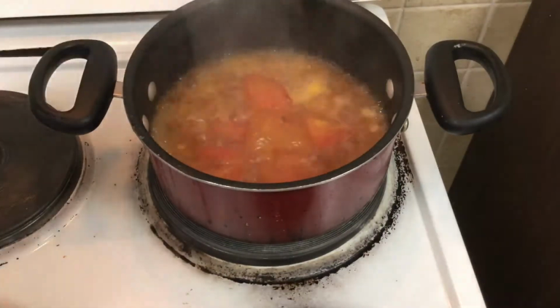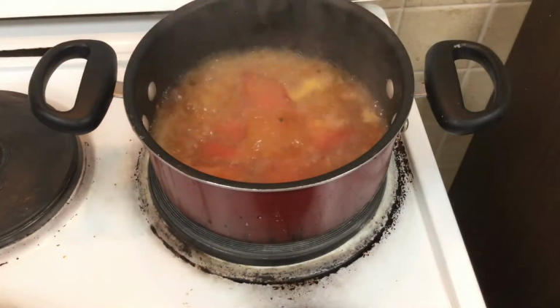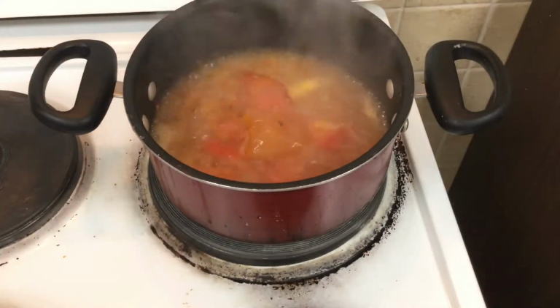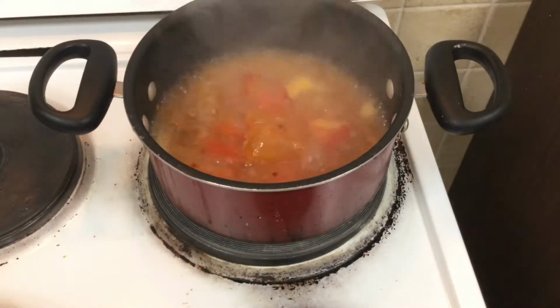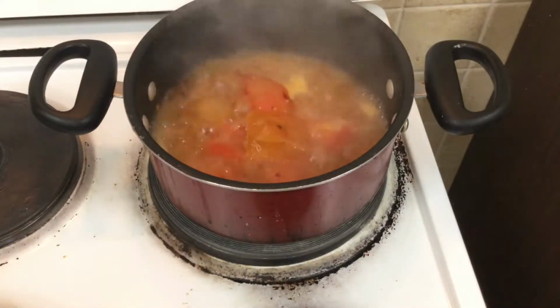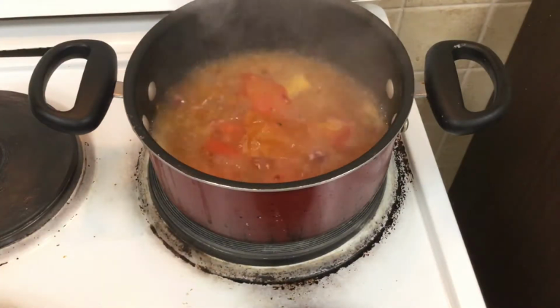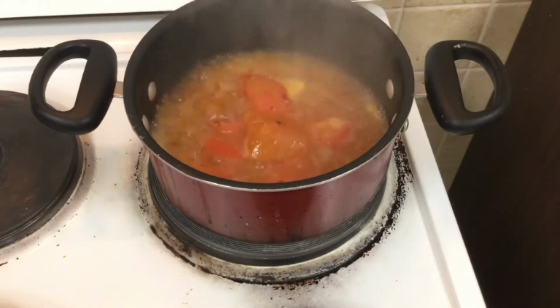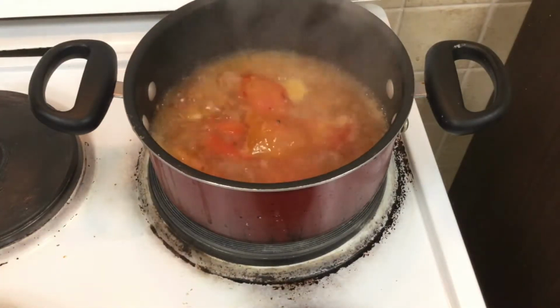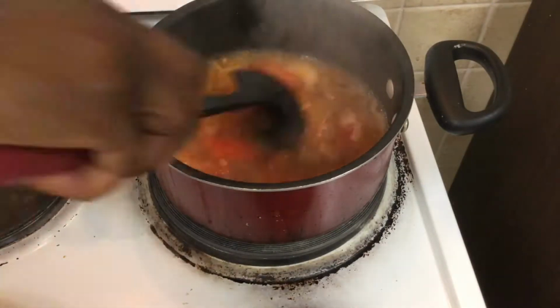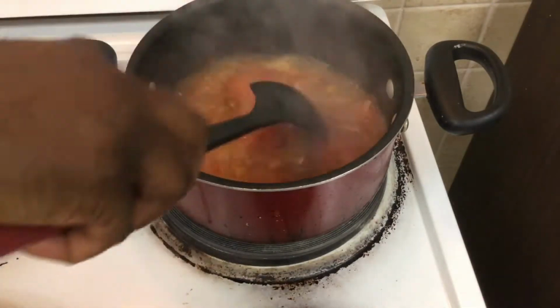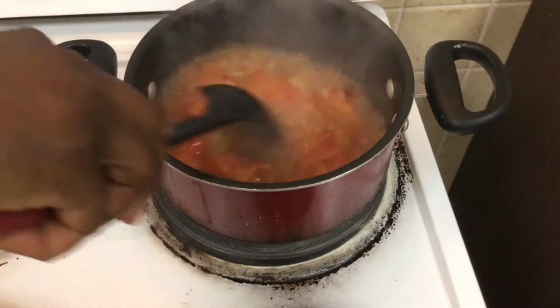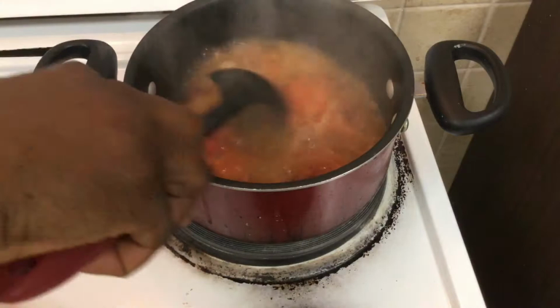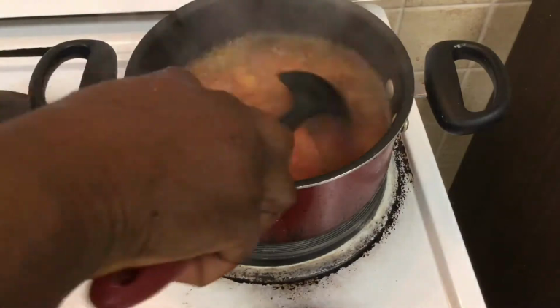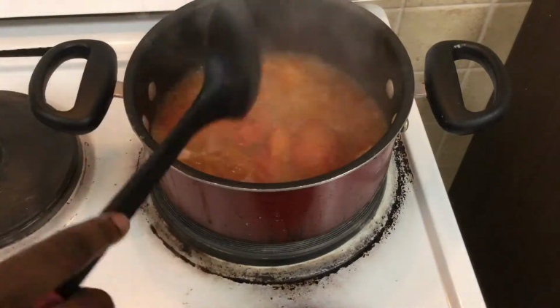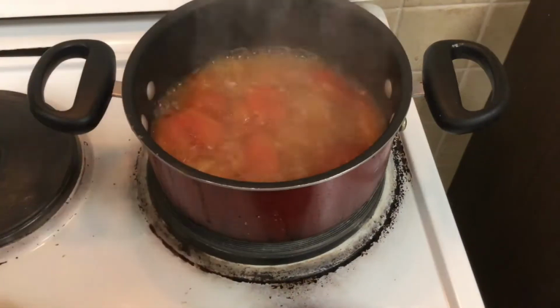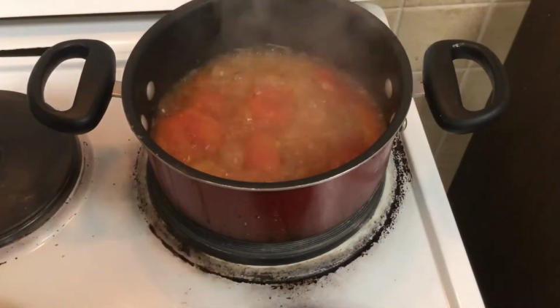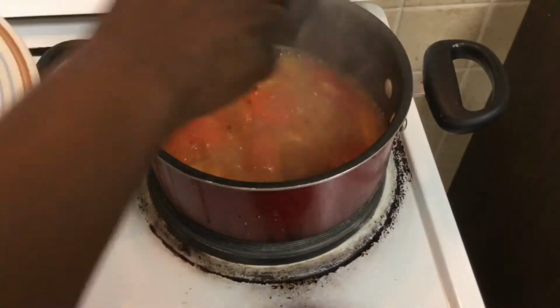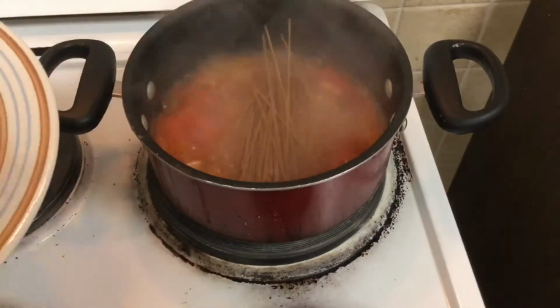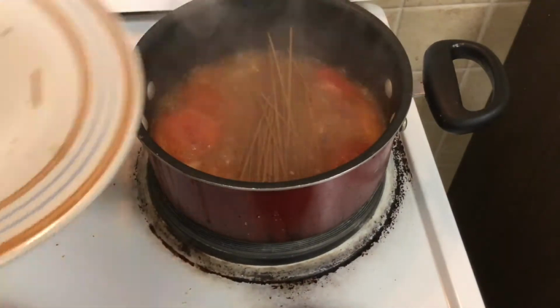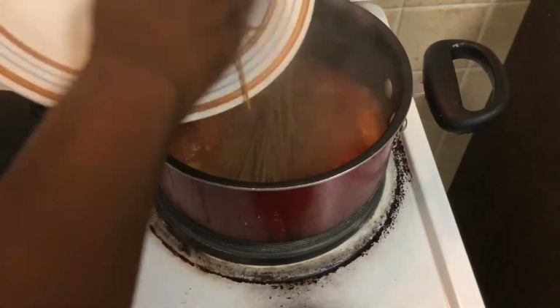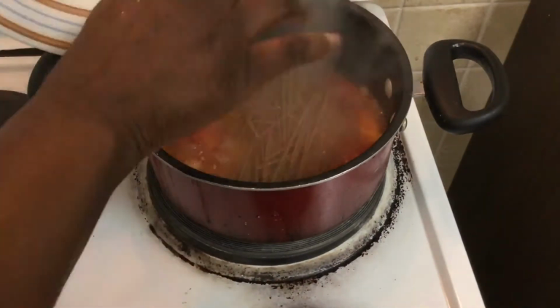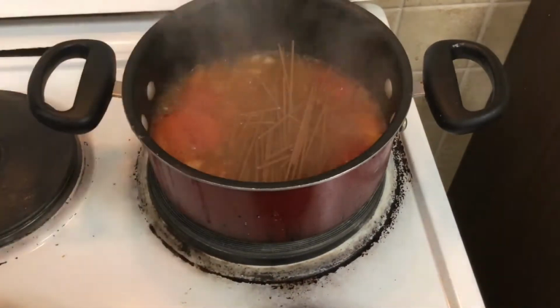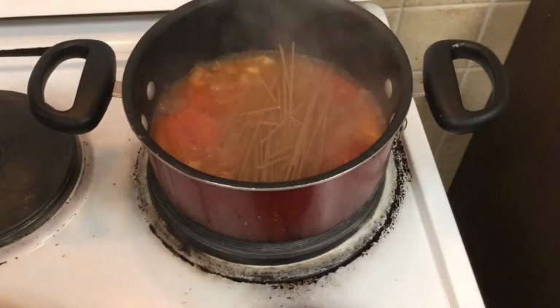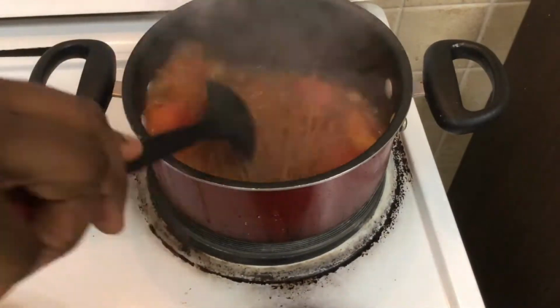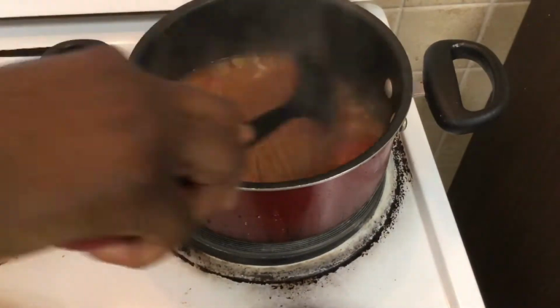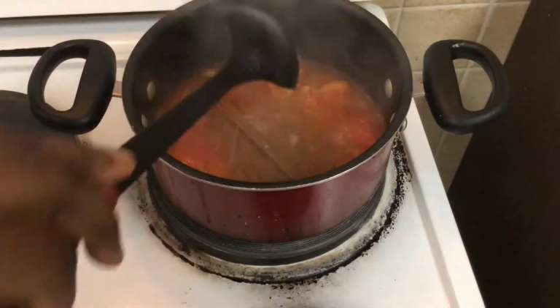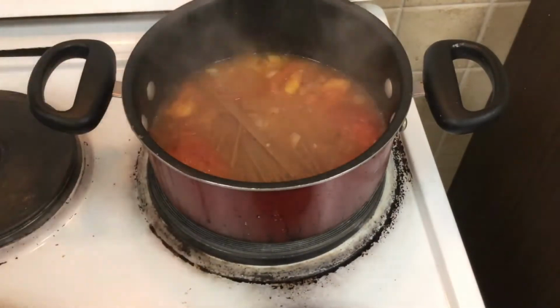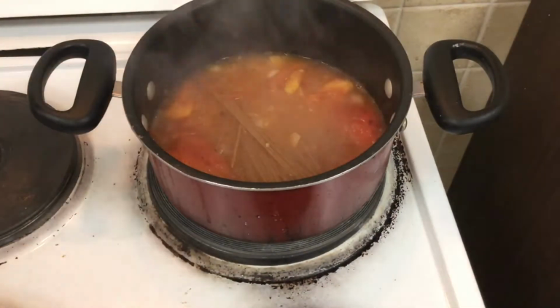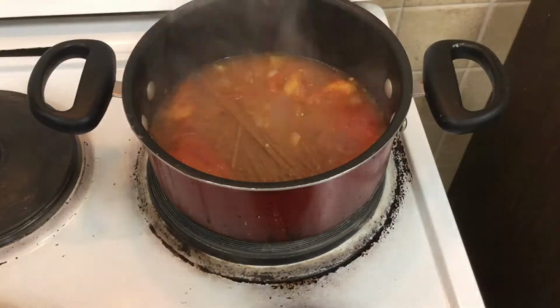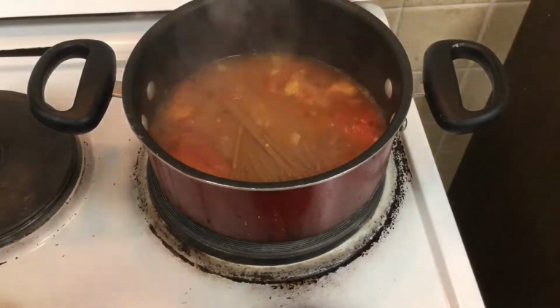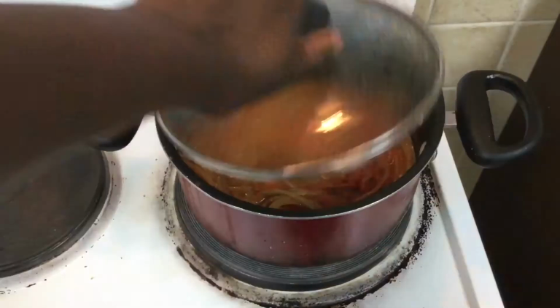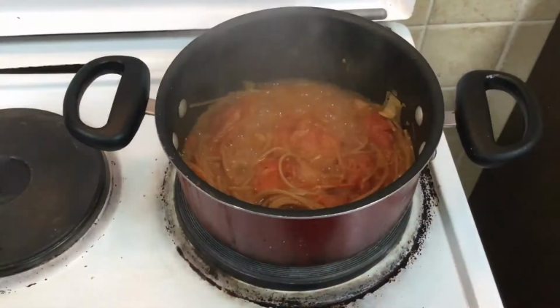After your tomatoes have been cooked nicely, add in enough water to cook your spaghetti. After you've added the water, you can then add your spaghetti. Here I broke my spaghetti into two just to make it easier to cook. If you like really long spaghetti, then do not break it apart.